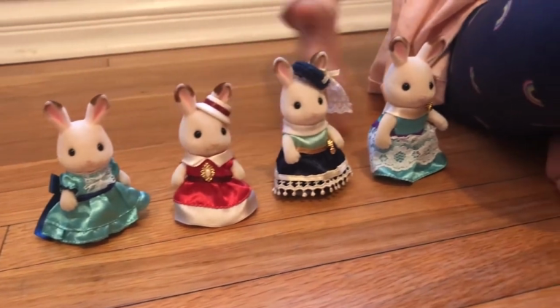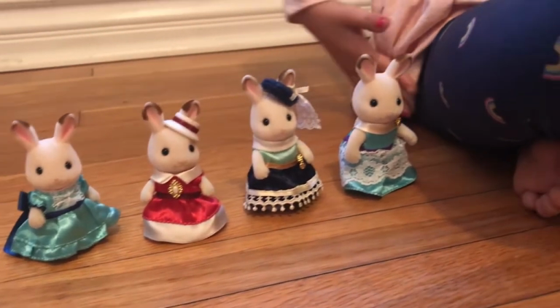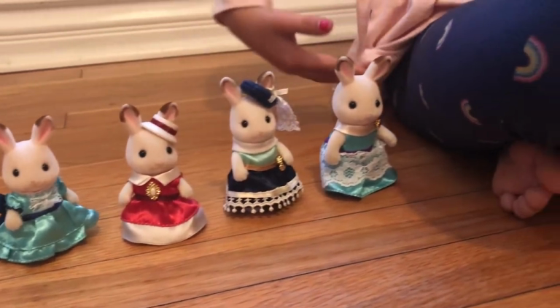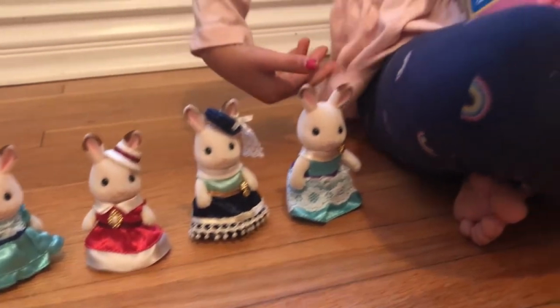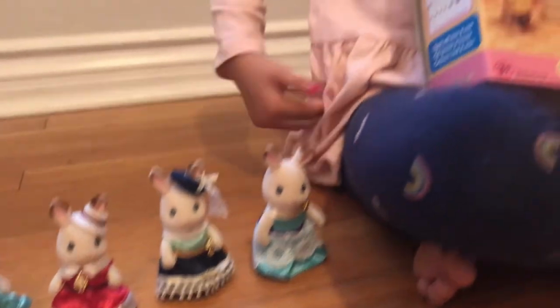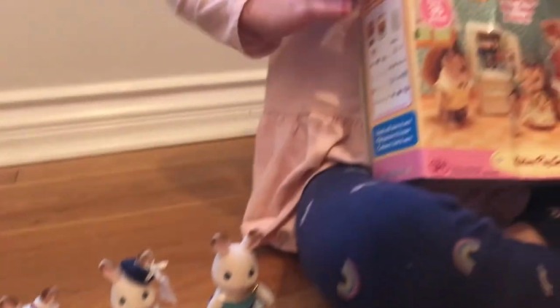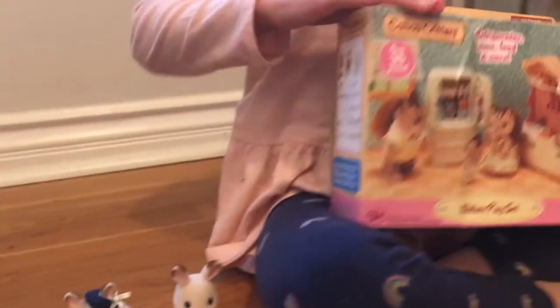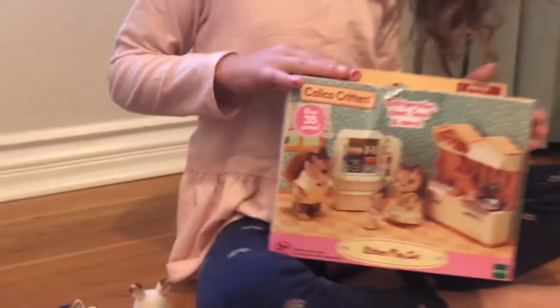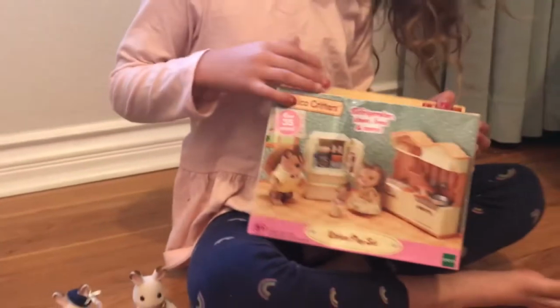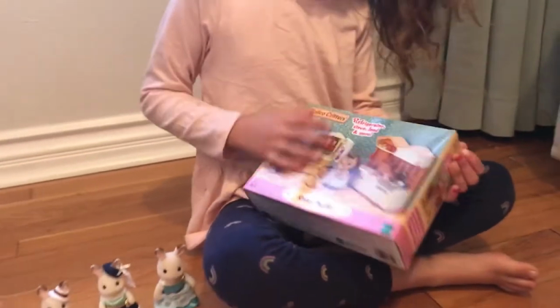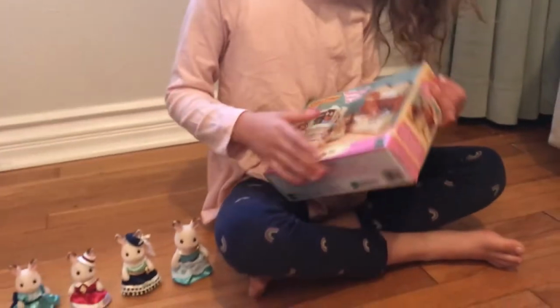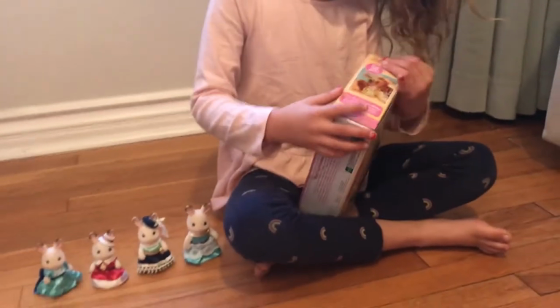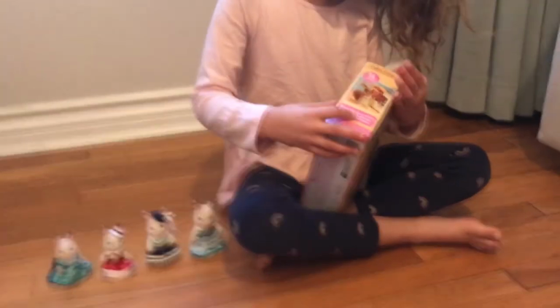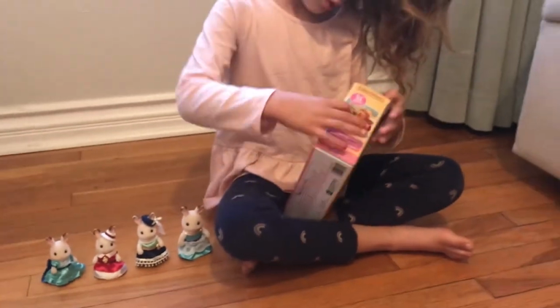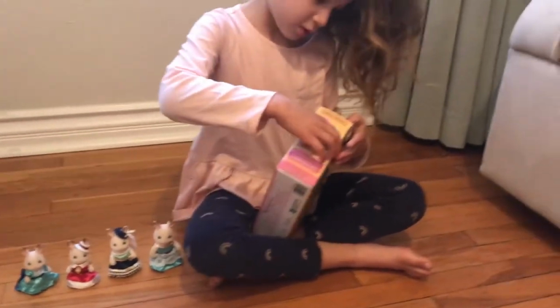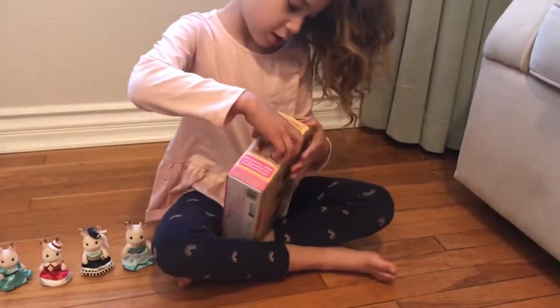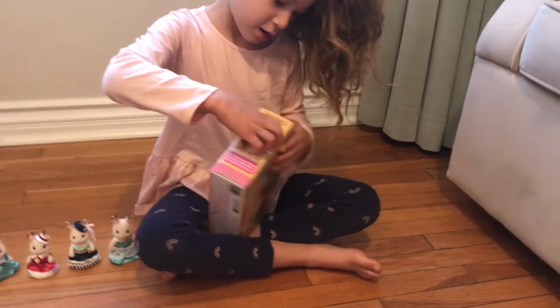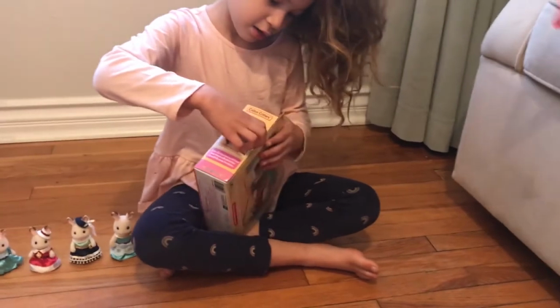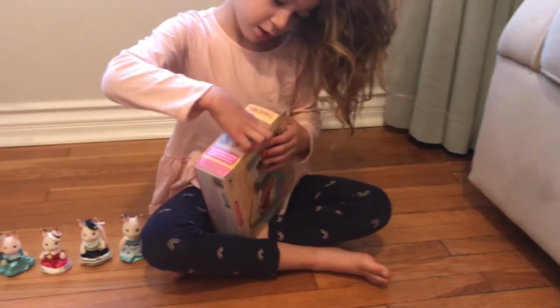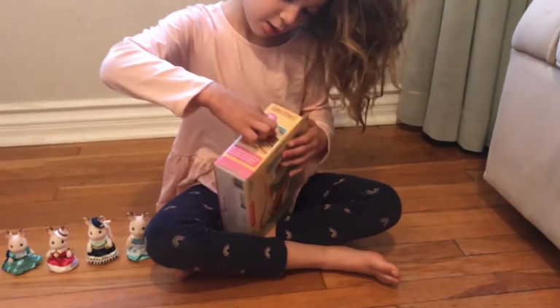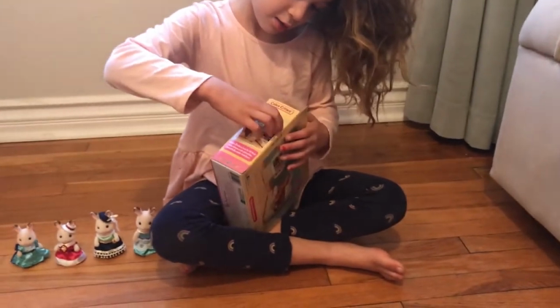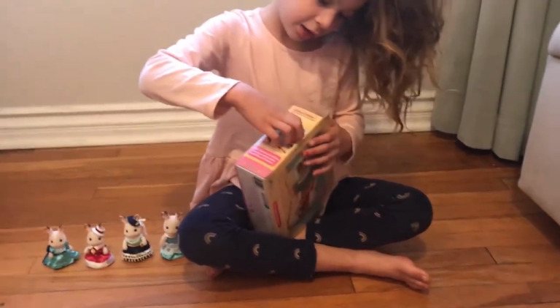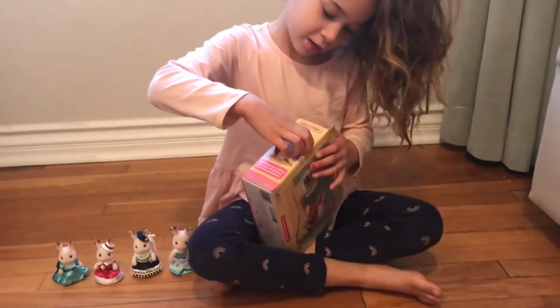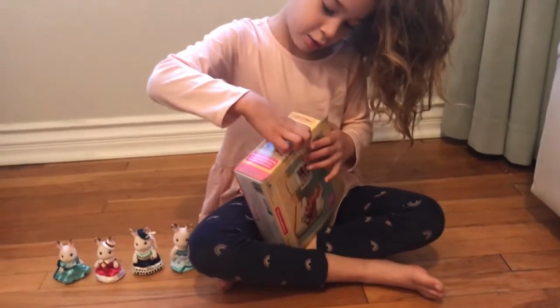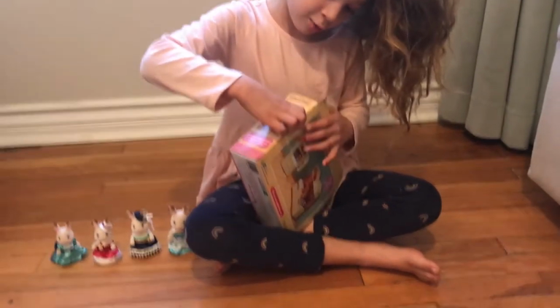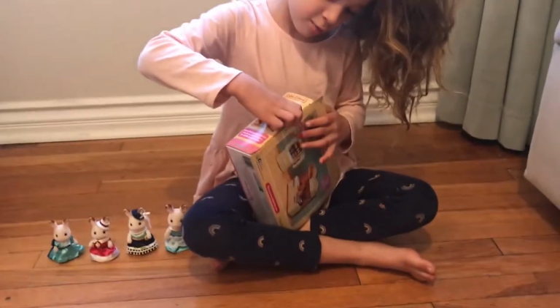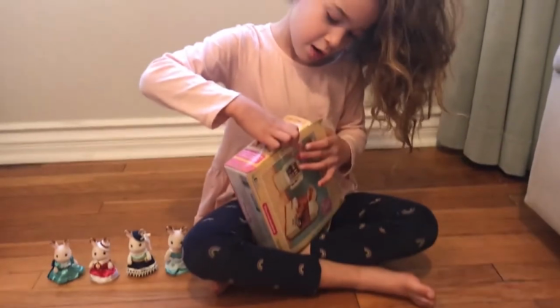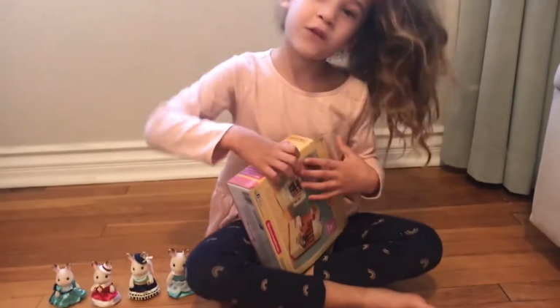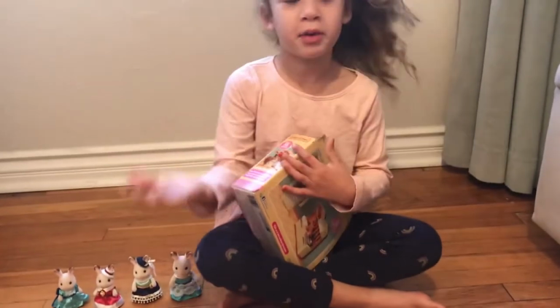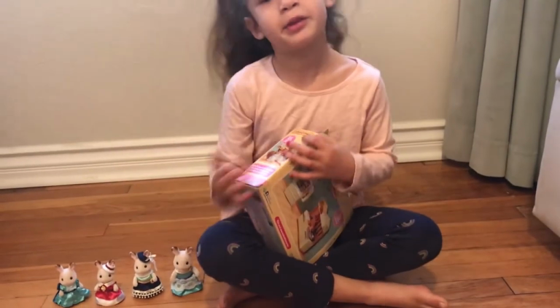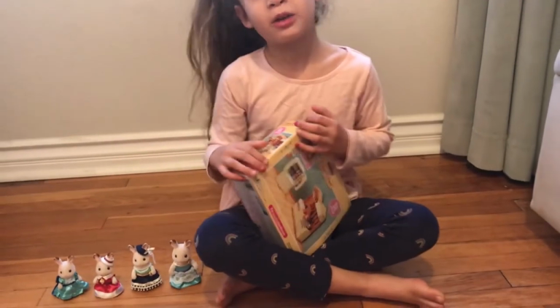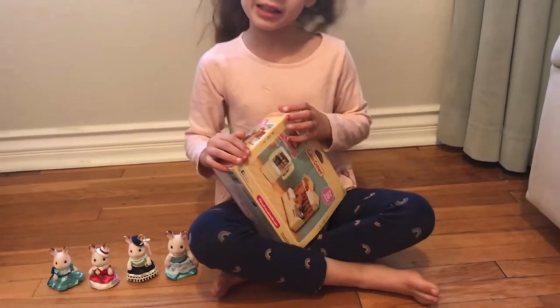They're so fancy. So let's take a look at your refrigerator set. But first we have to build it.